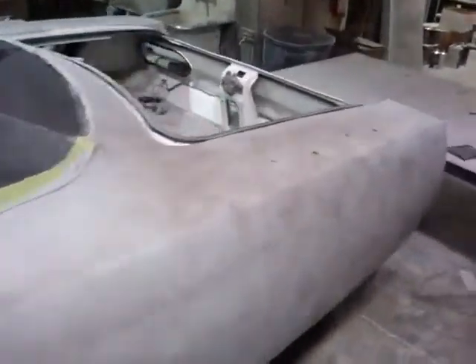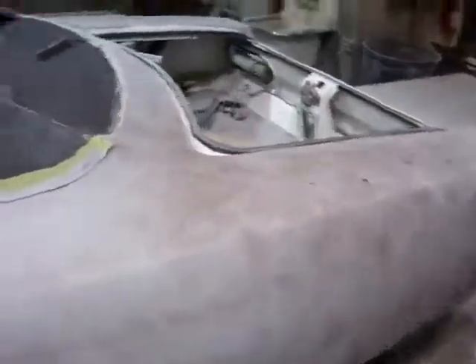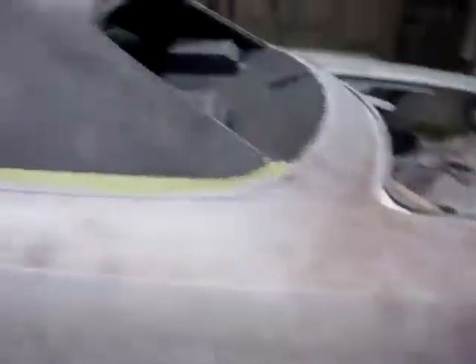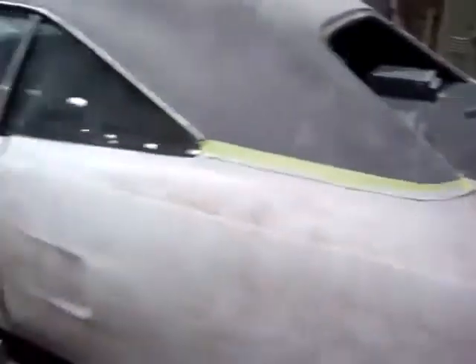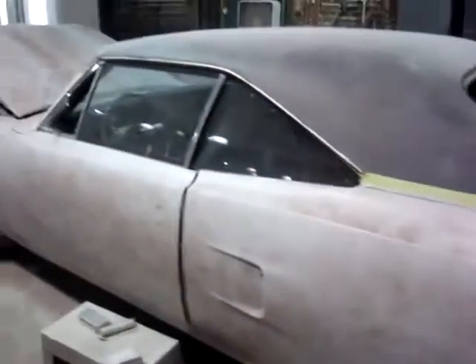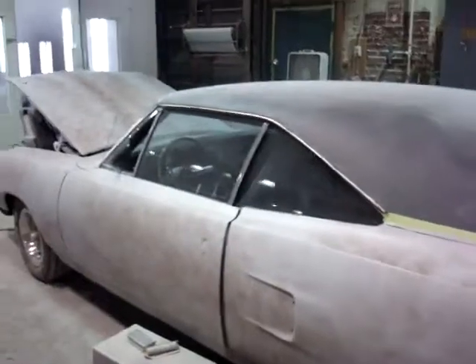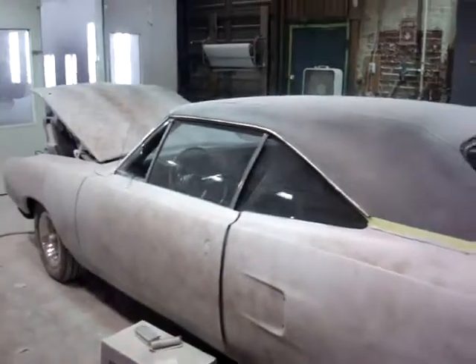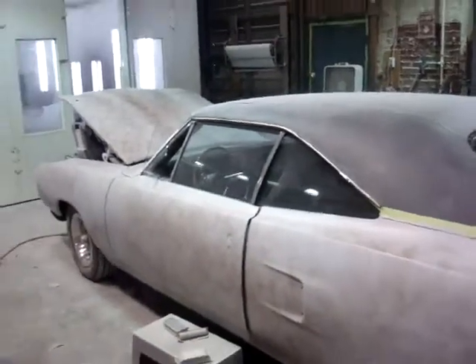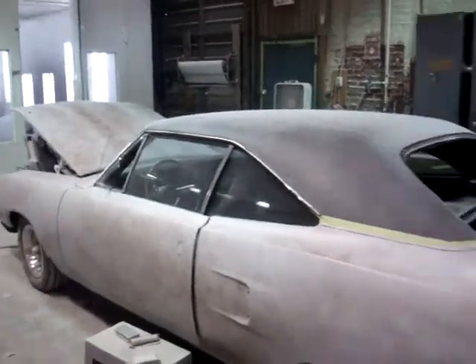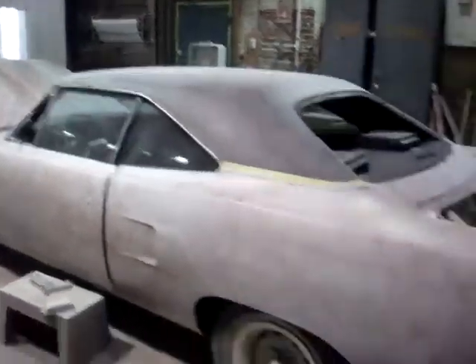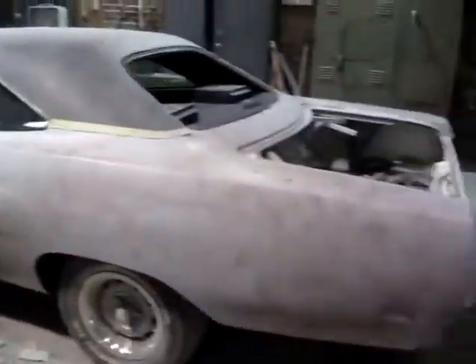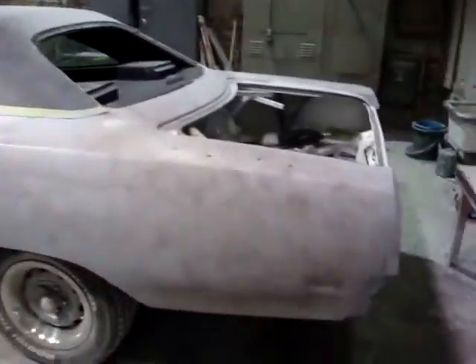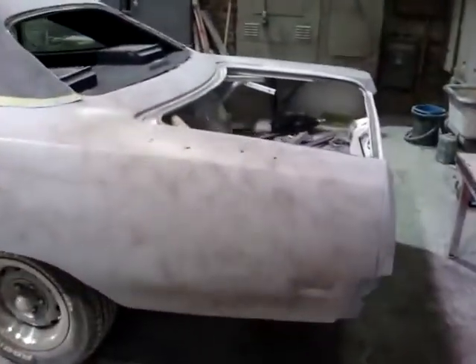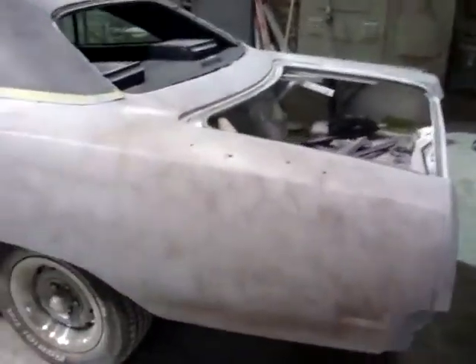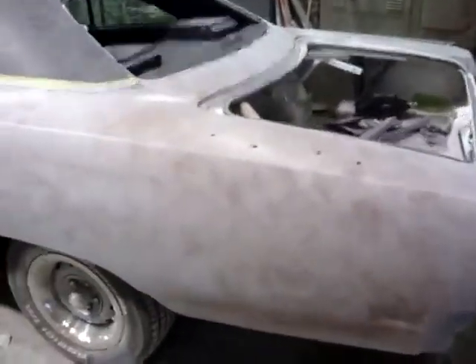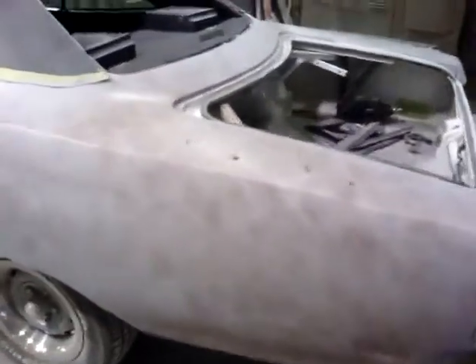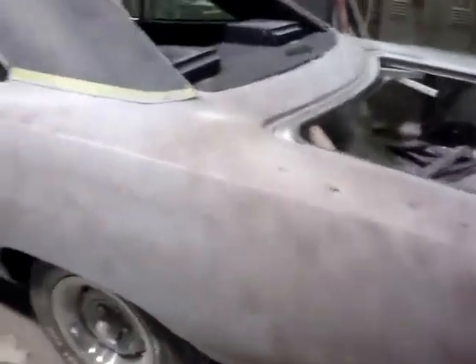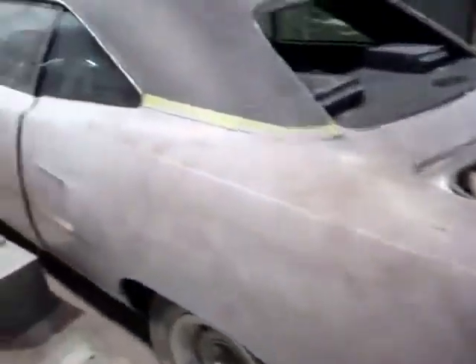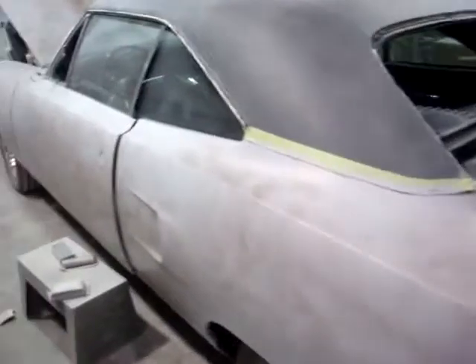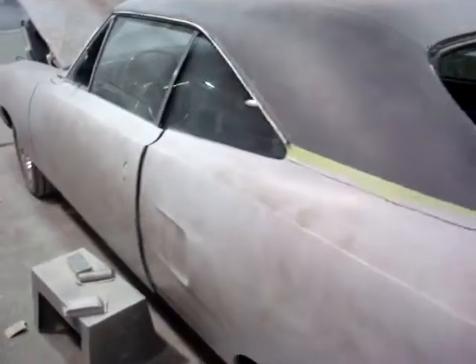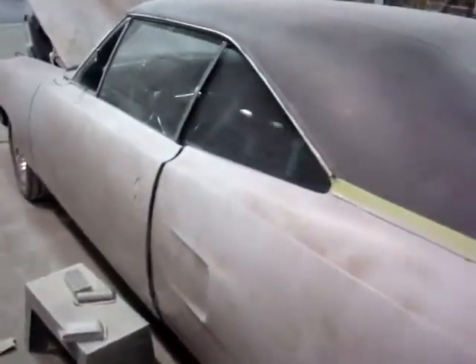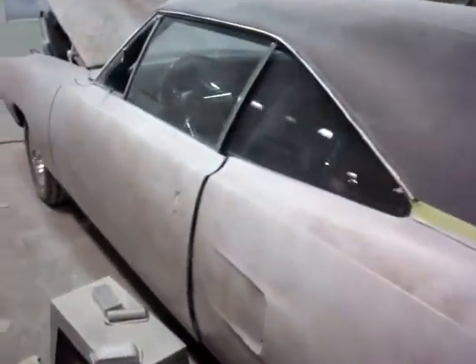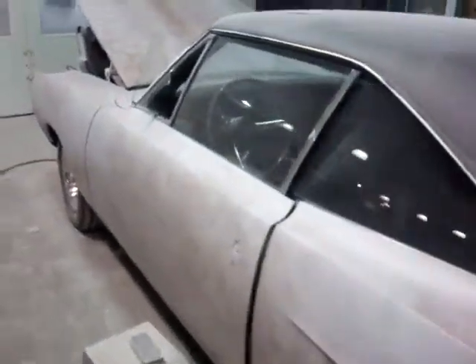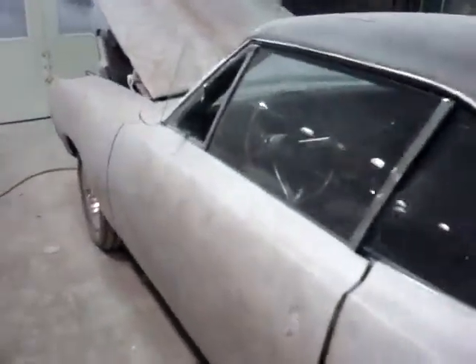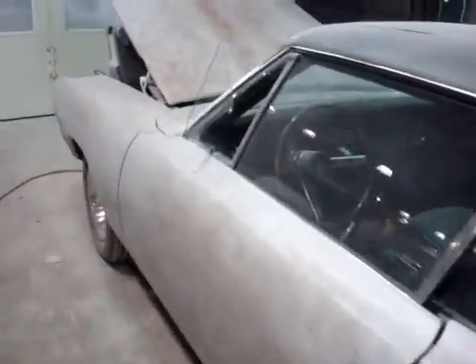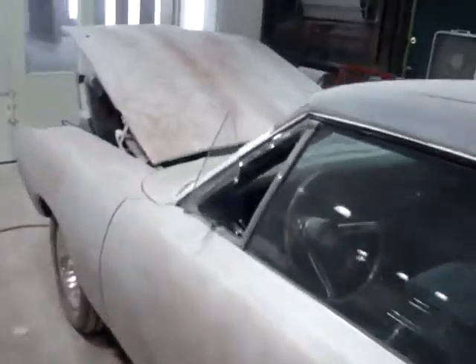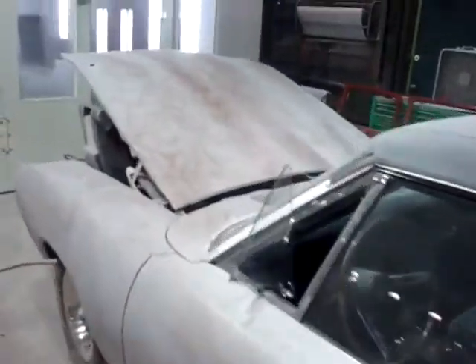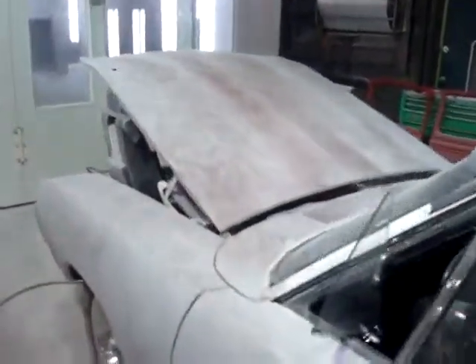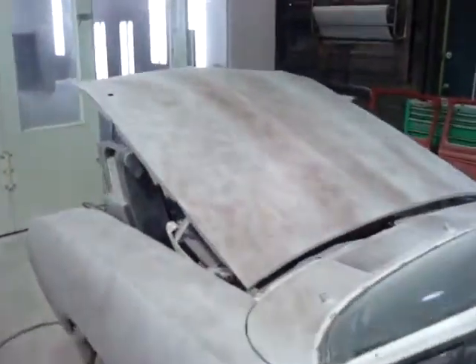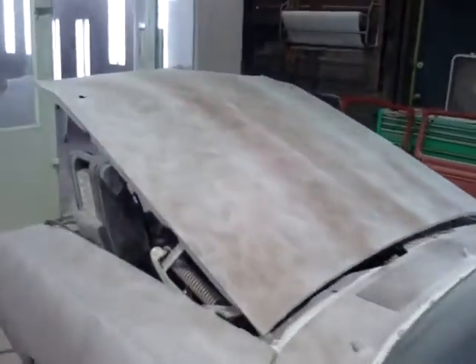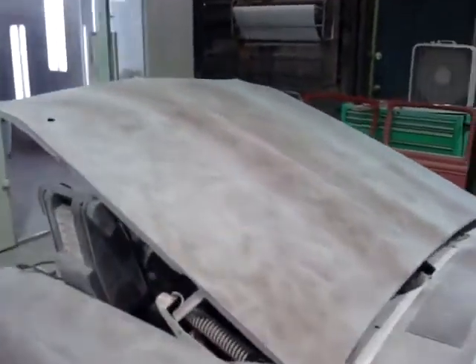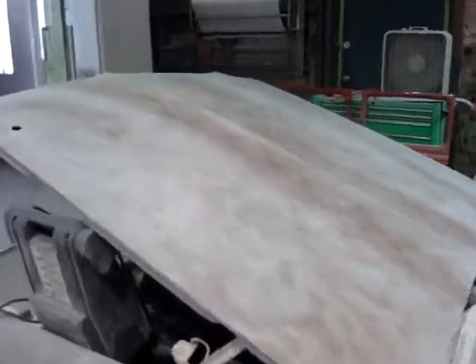Ralph has finished all the repairs to the vehicle. As you can see here, it's been put in high build primer with guide coat. After this, we will block the vehicle, and then it is going back to the original color of alpine white.